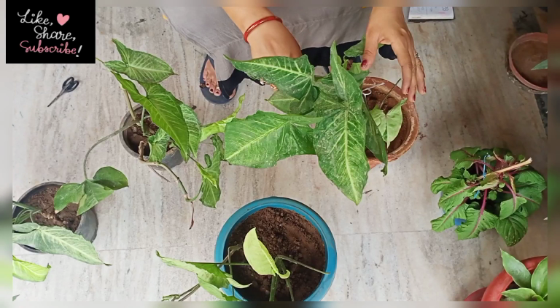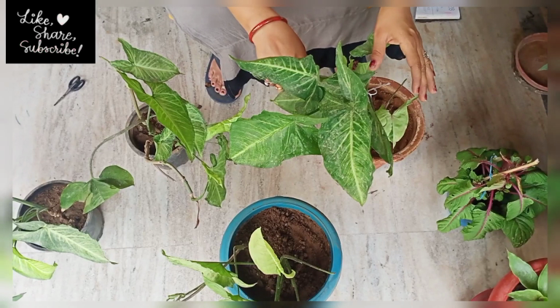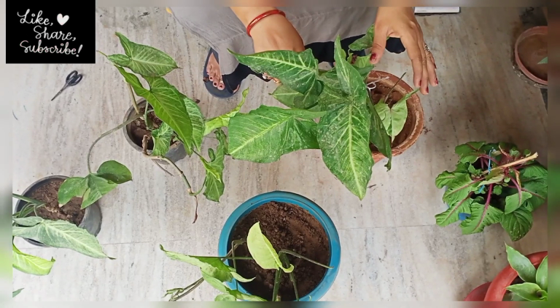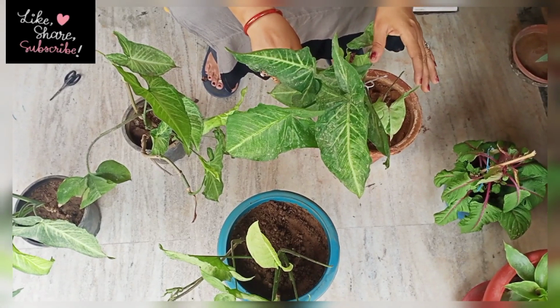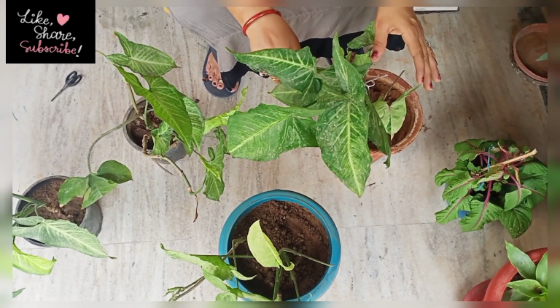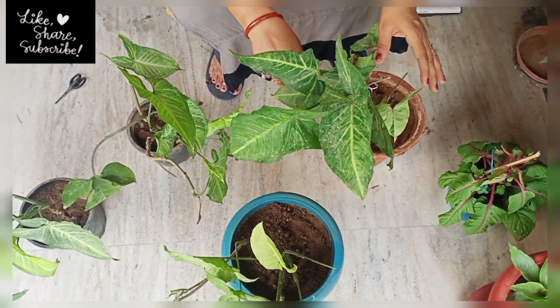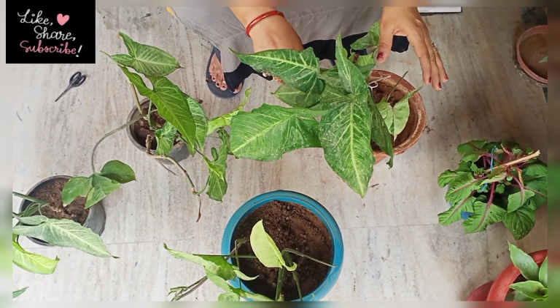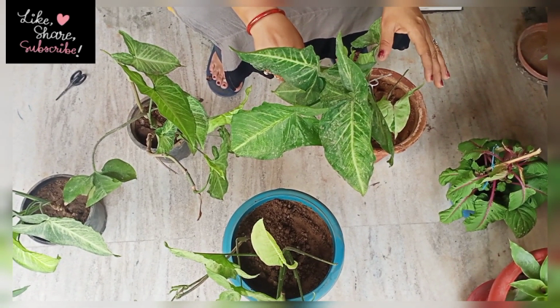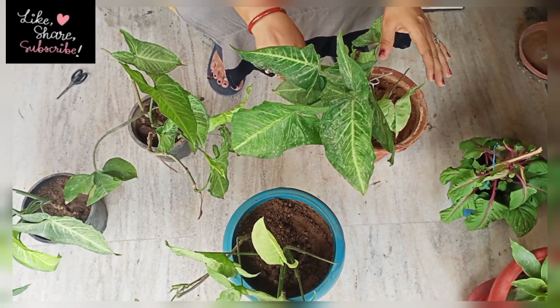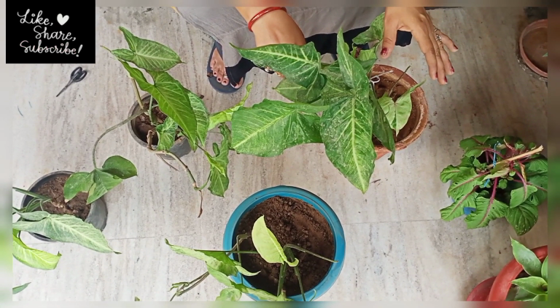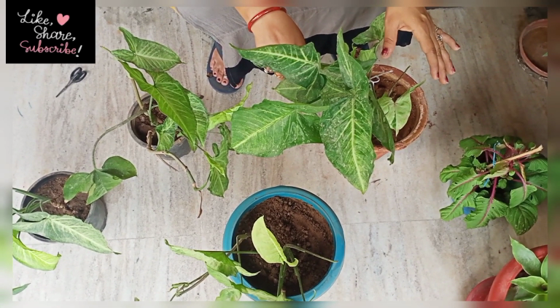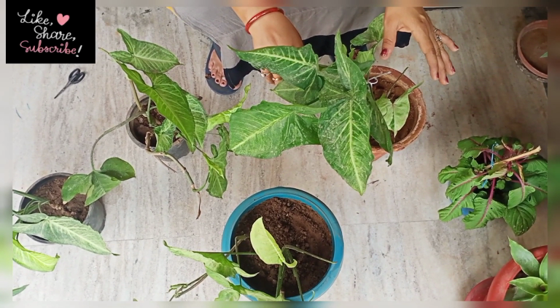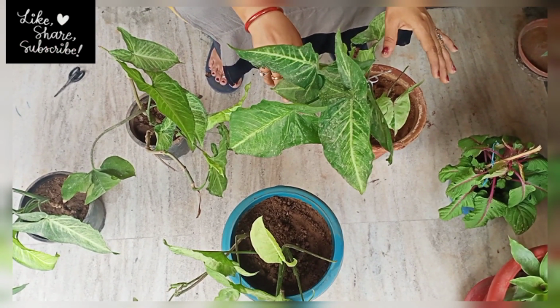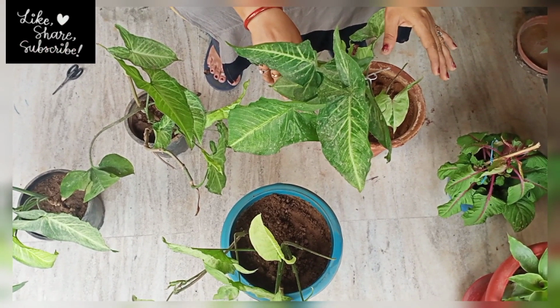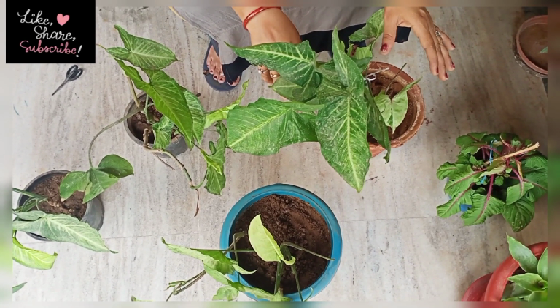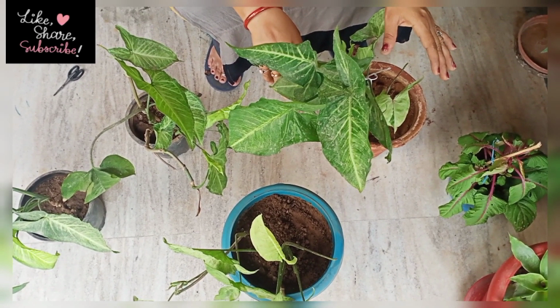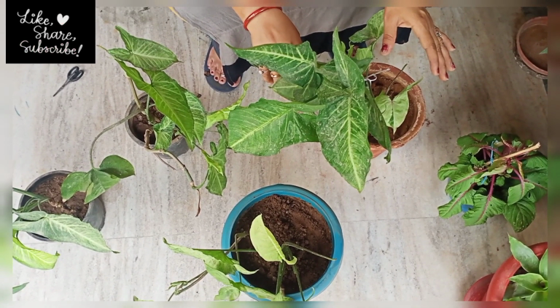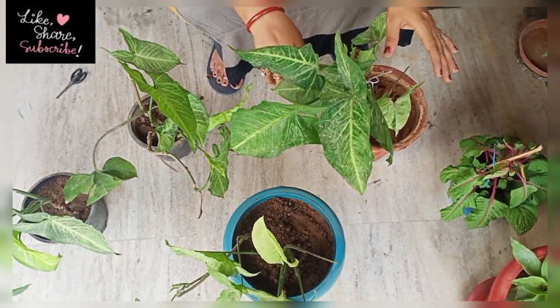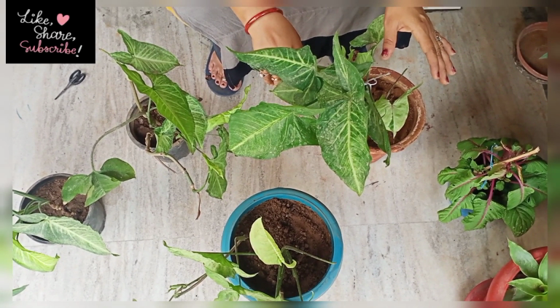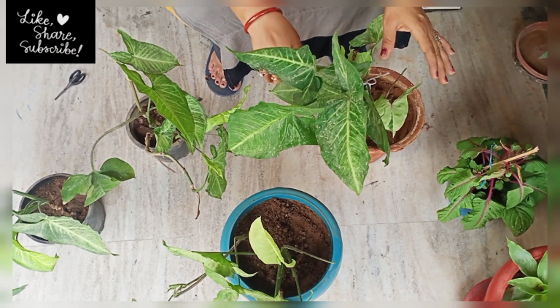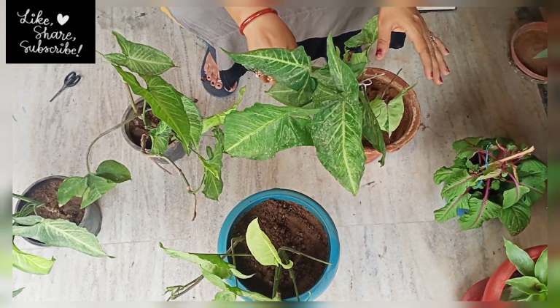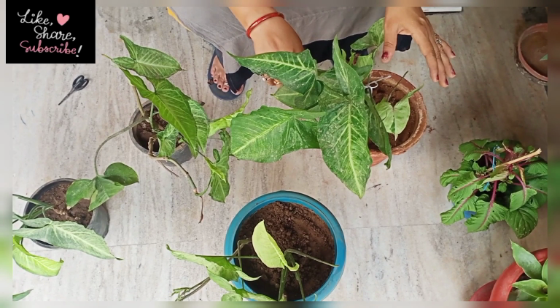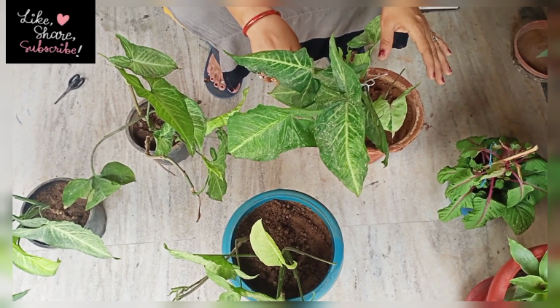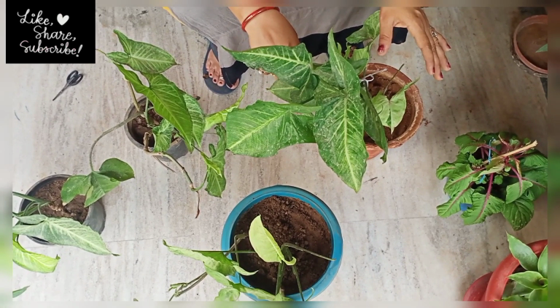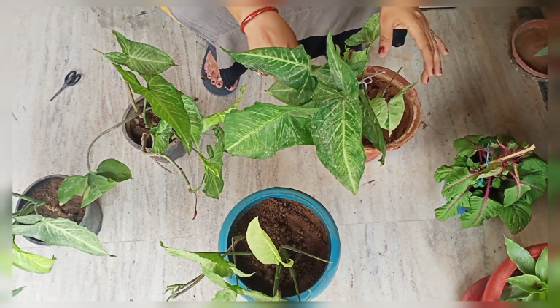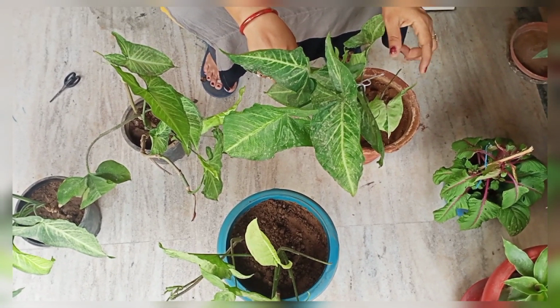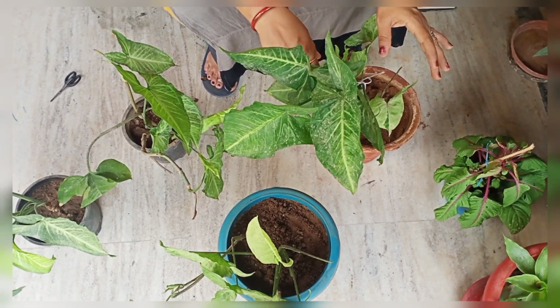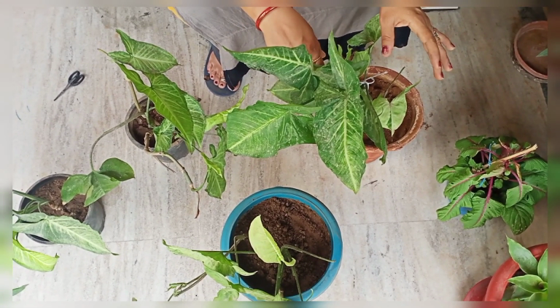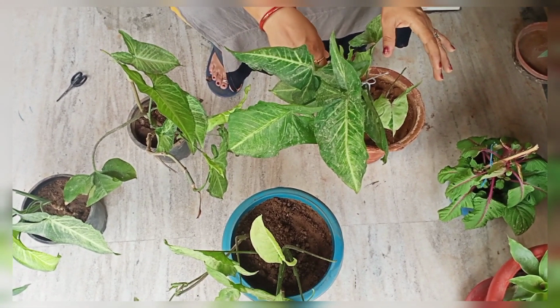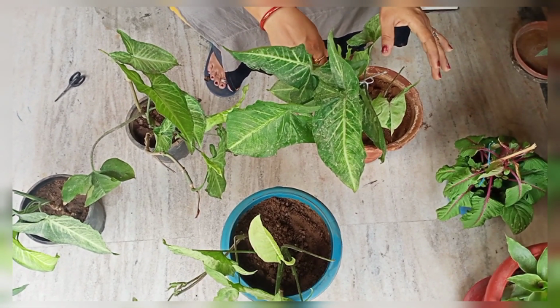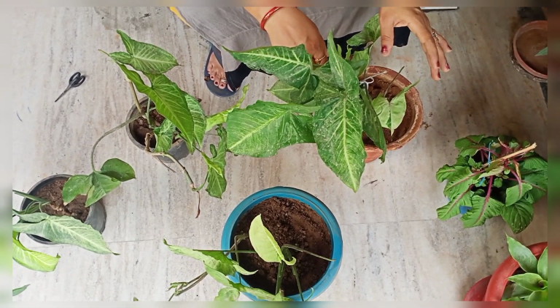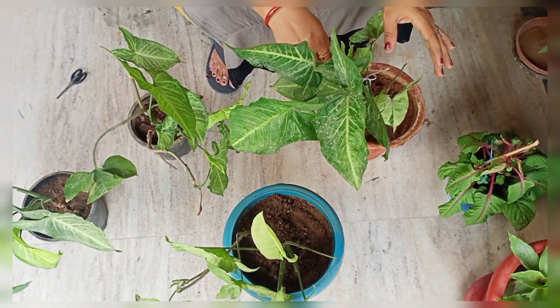Hello everyone, my name is Bhutti Jain and I have taken a Syngonium plant in front of you. The Syngonium plant has many varieties.